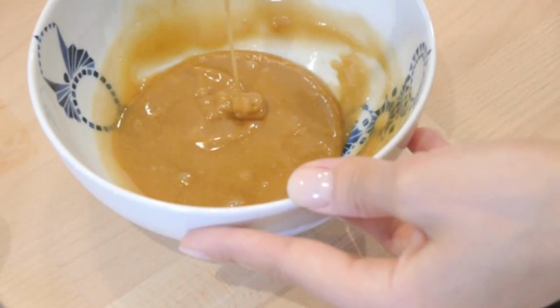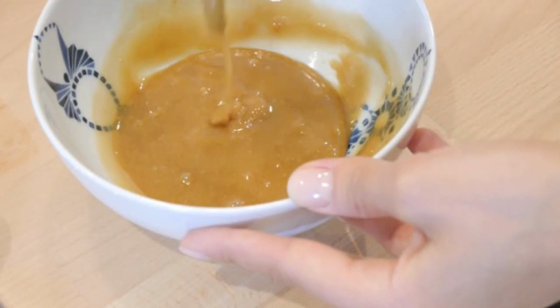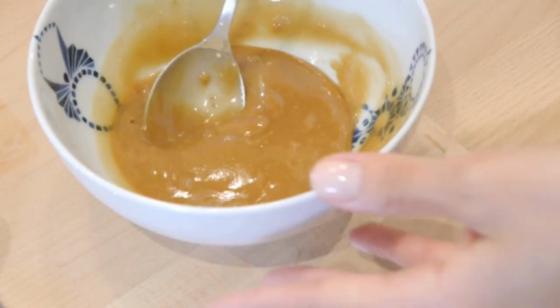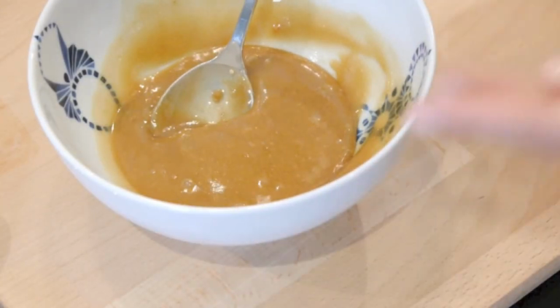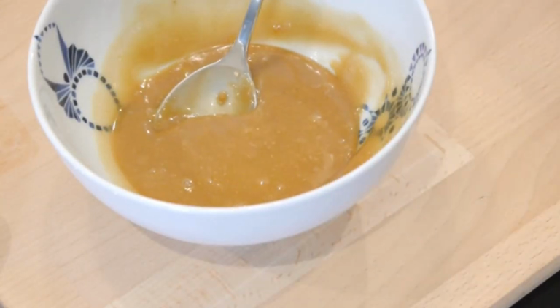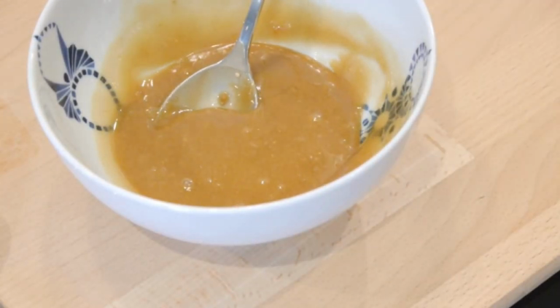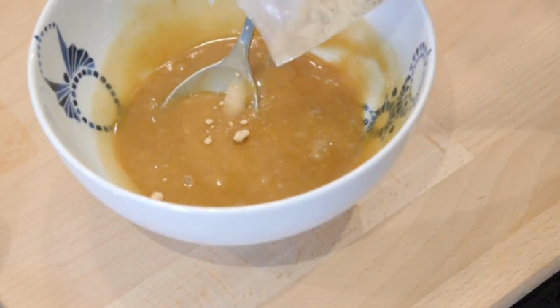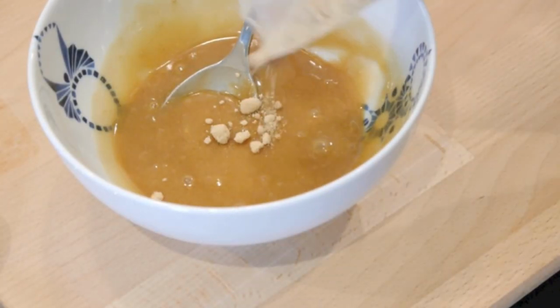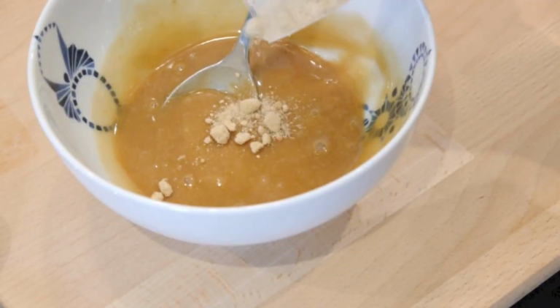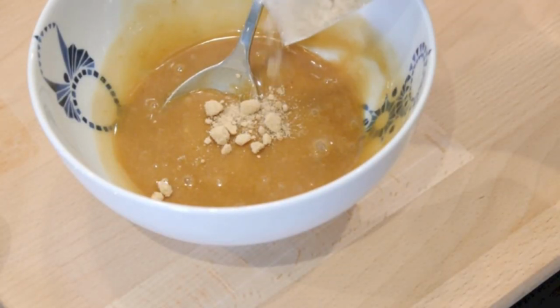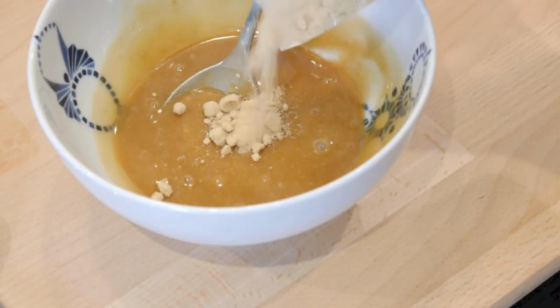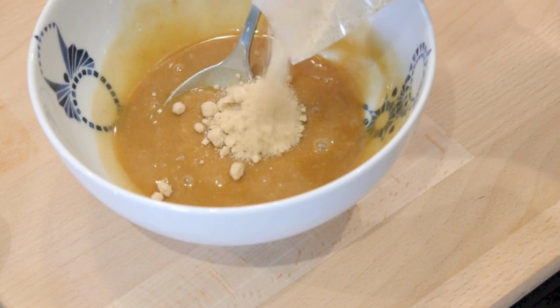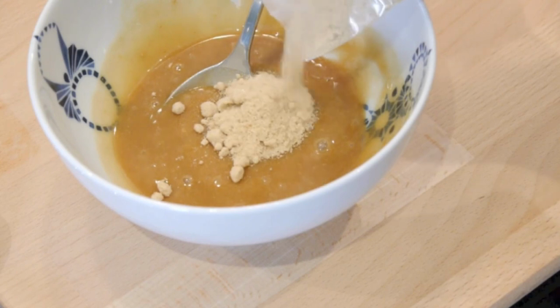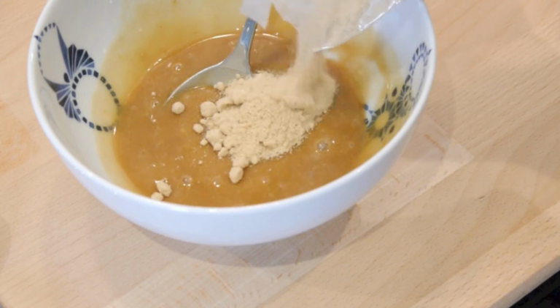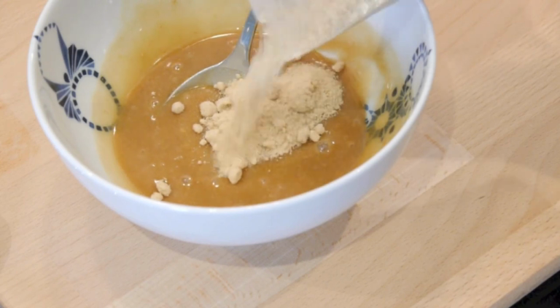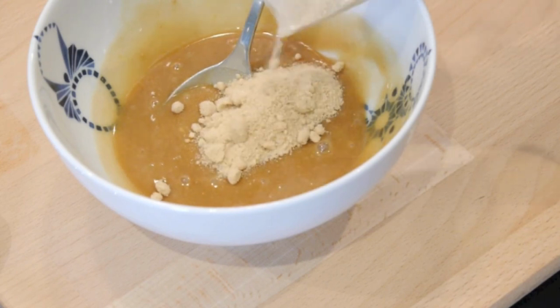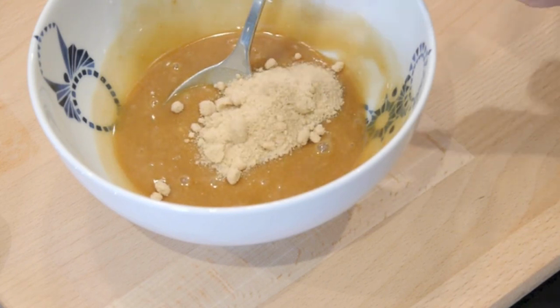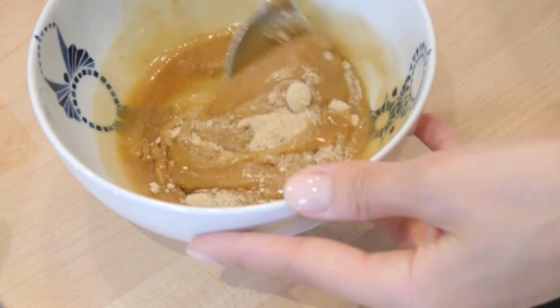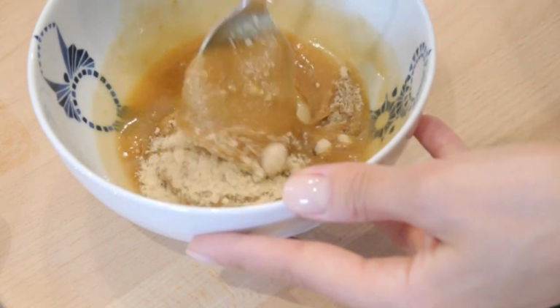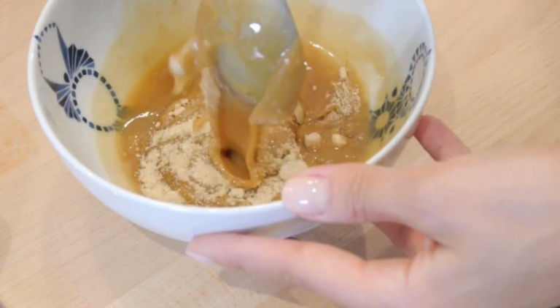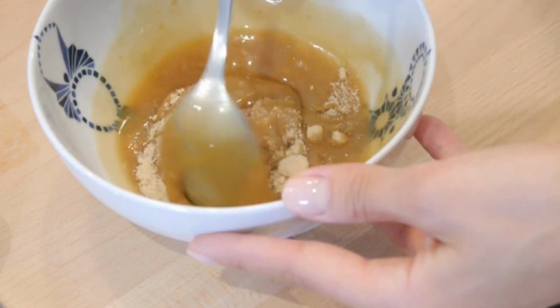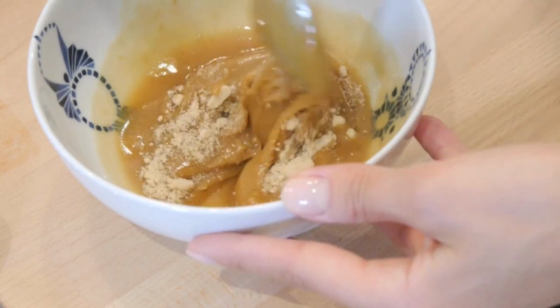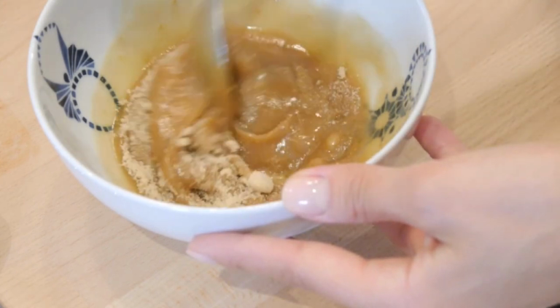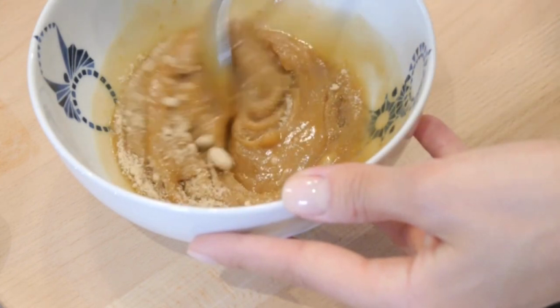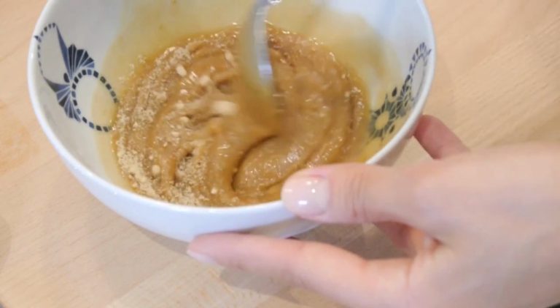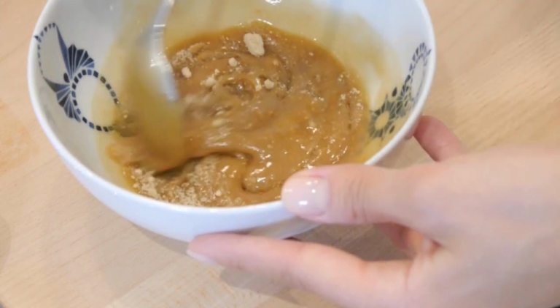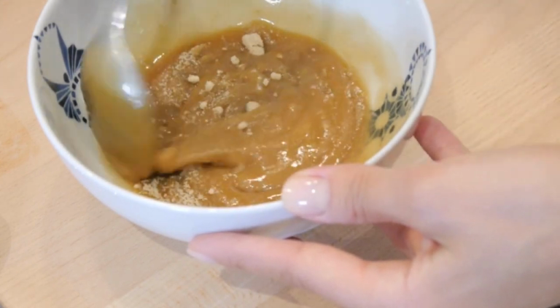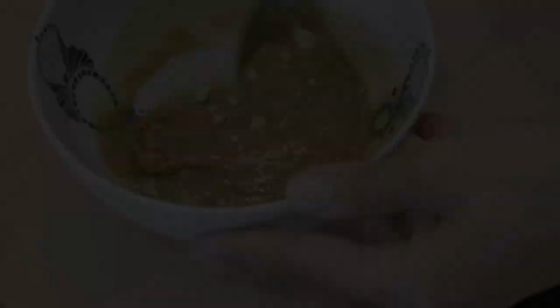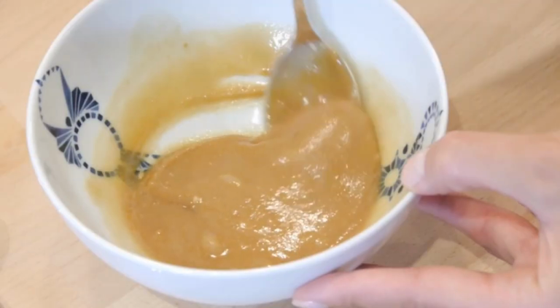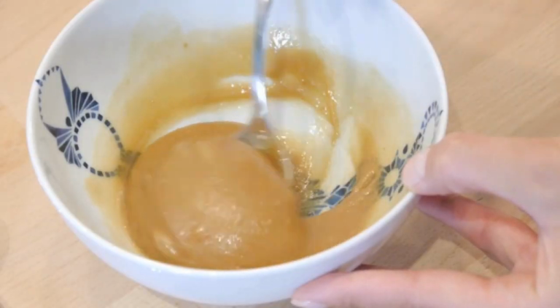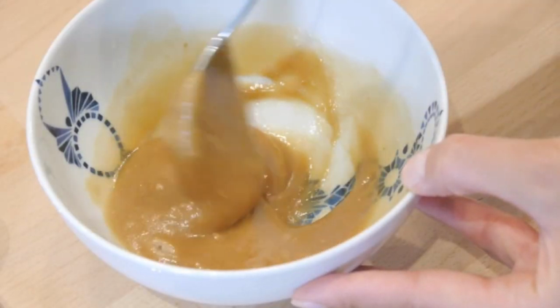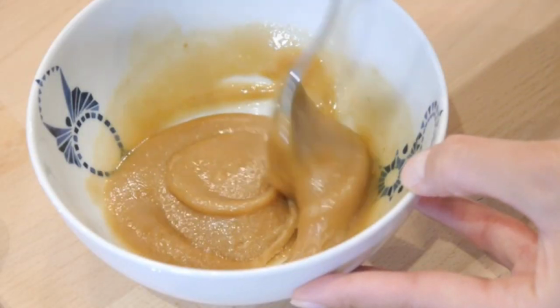So the next step is to mix it all up. I decided to go back and add a little bit more sugar because I wanted it to be a little bit more exfoliating, so you can kind of tailor it to your preference.